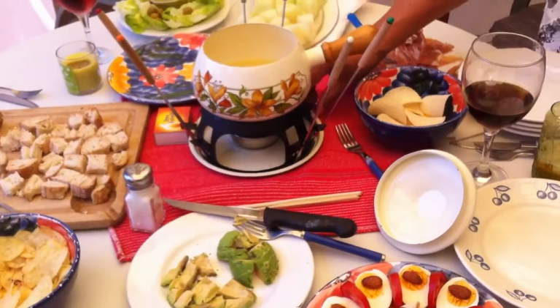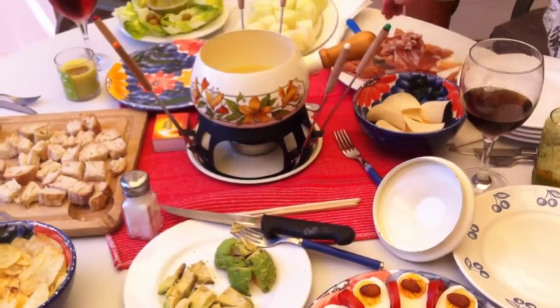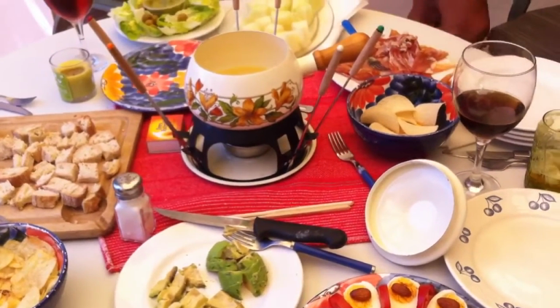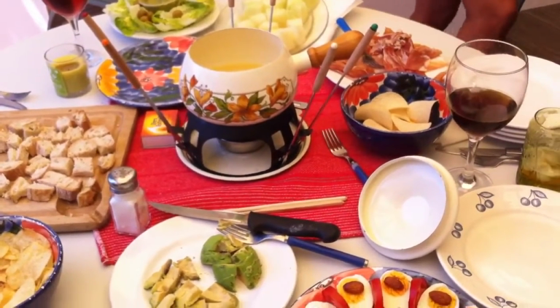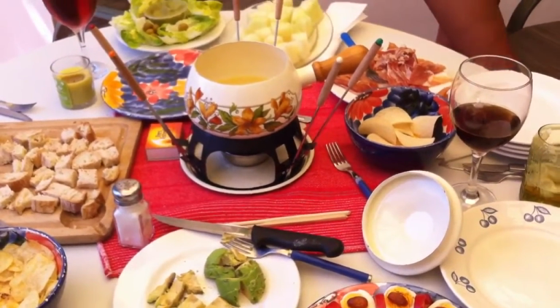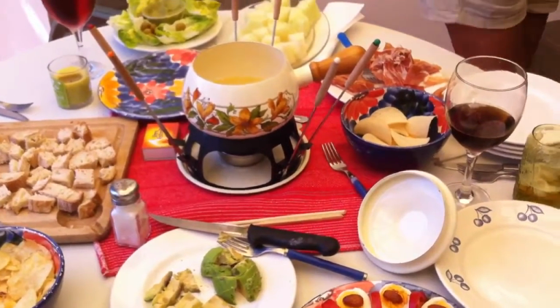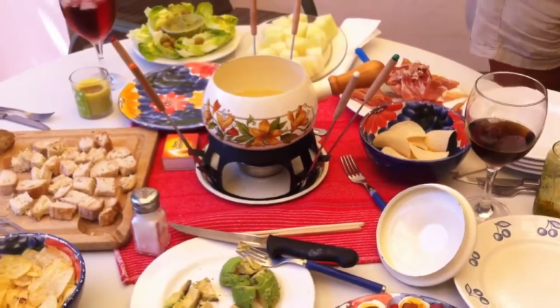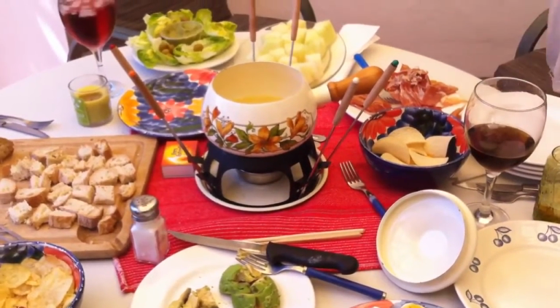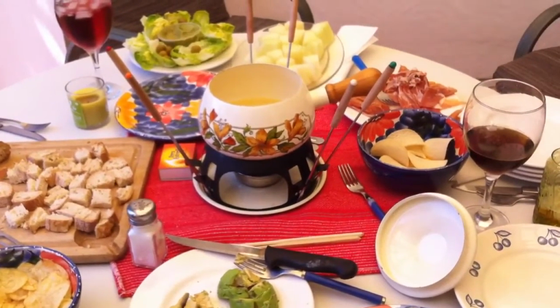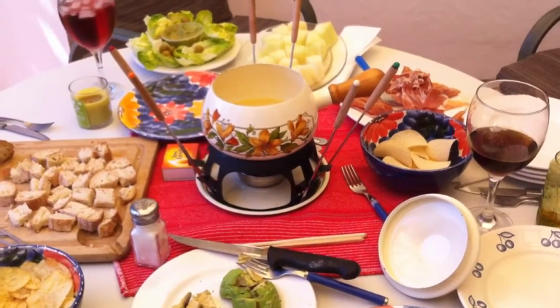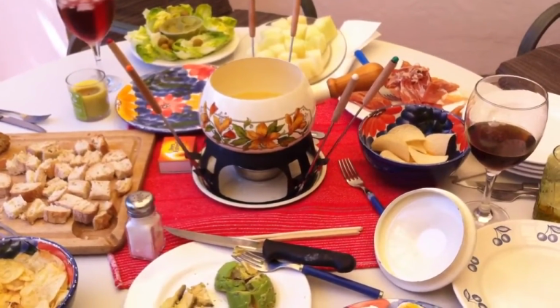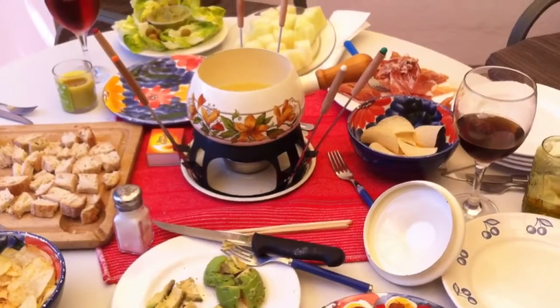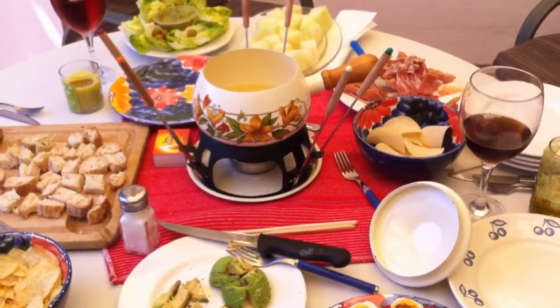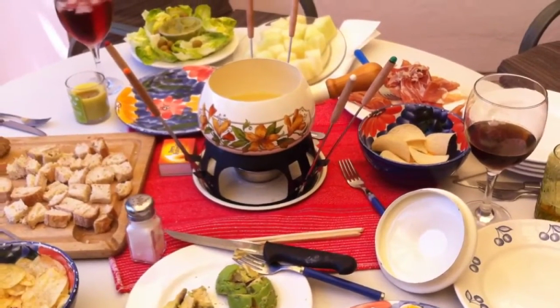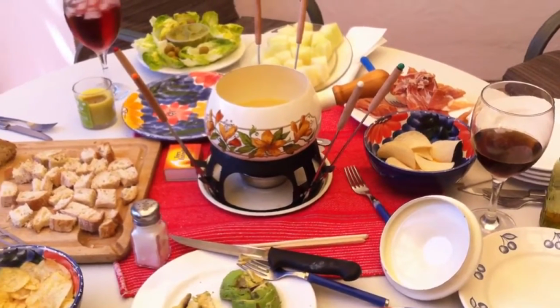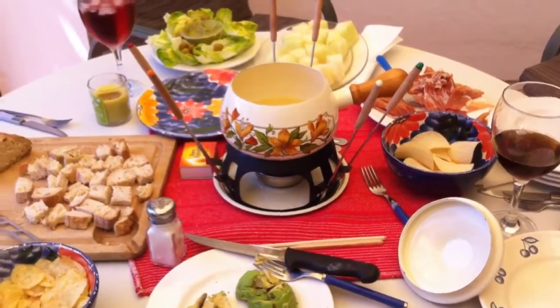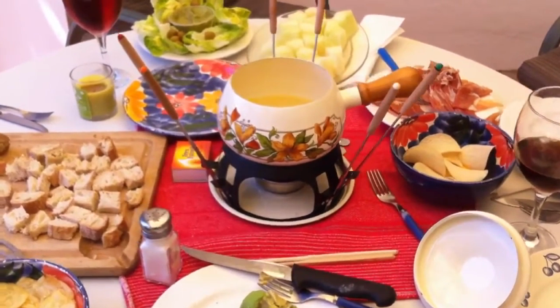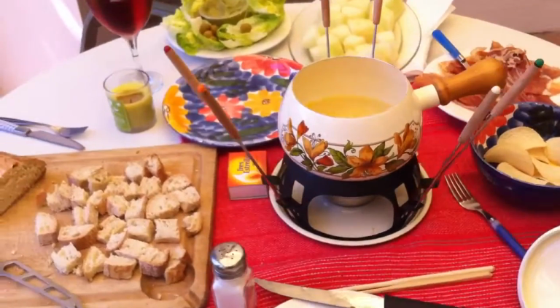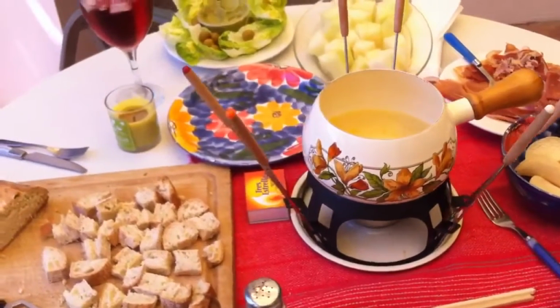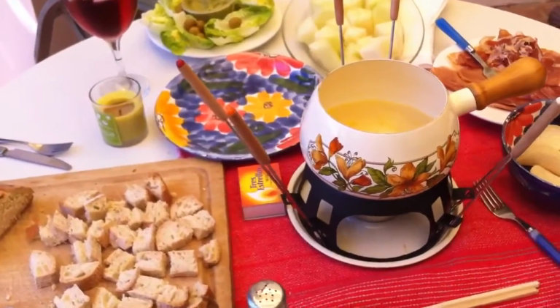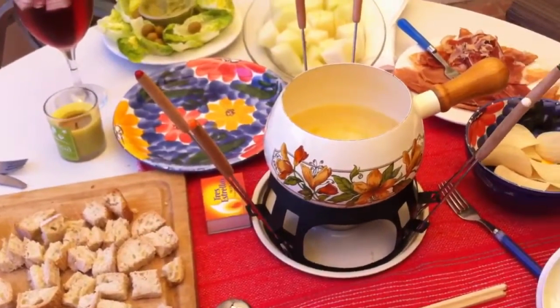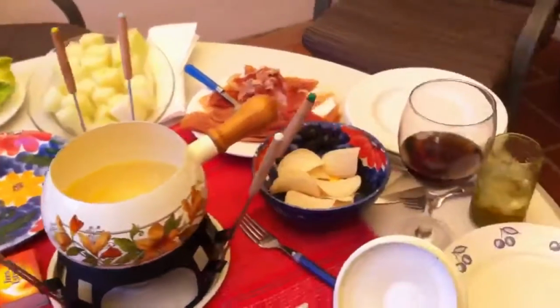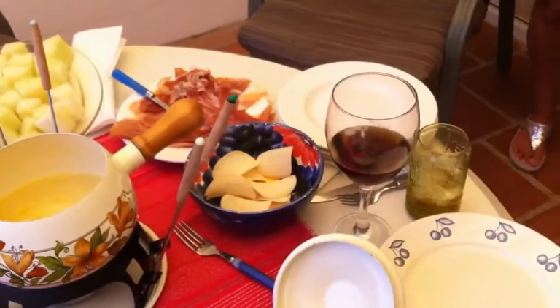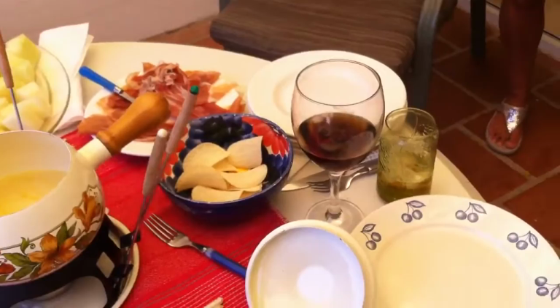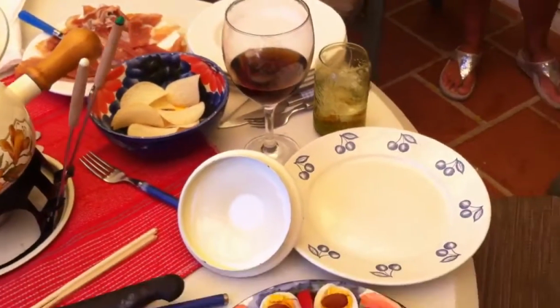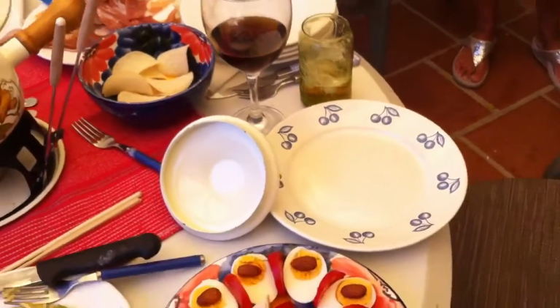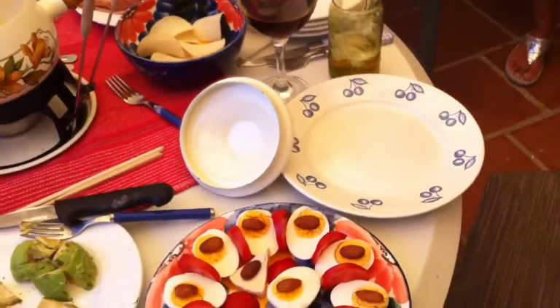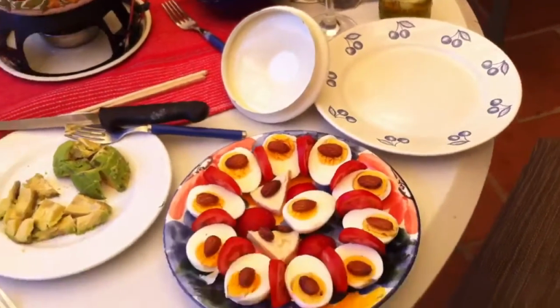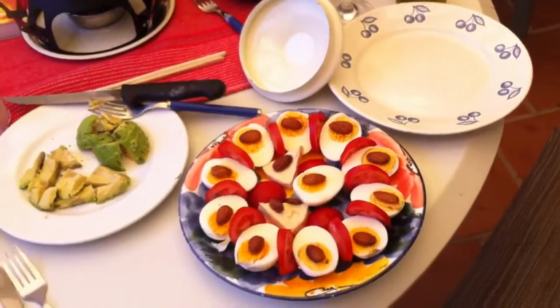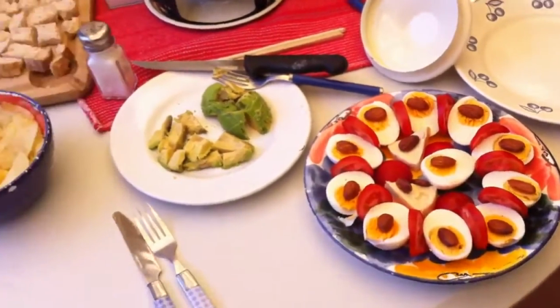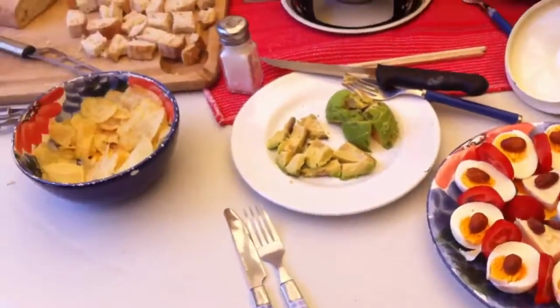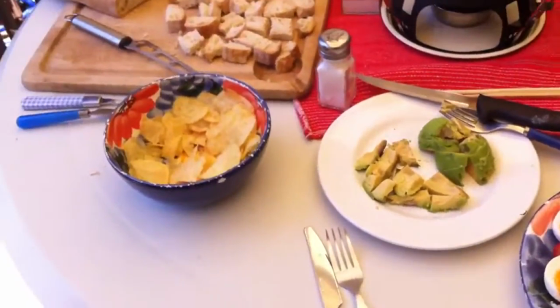Here we are and this is going to be a fondue — a great fun cheese fondue with friends and gorgeous children that we've got here. They love it.